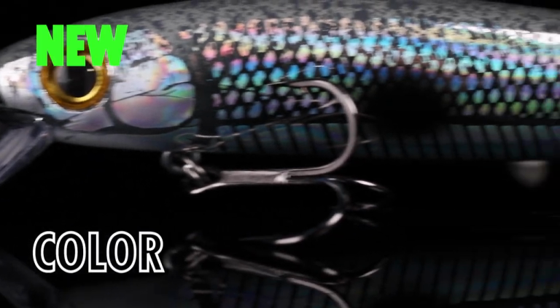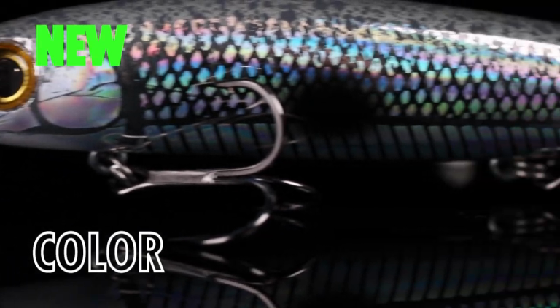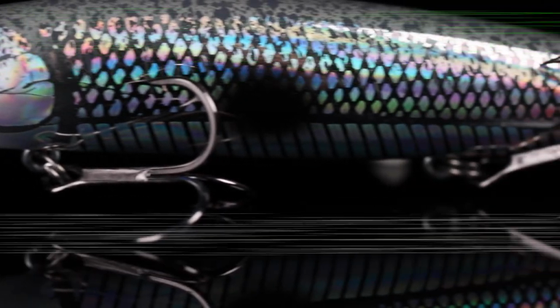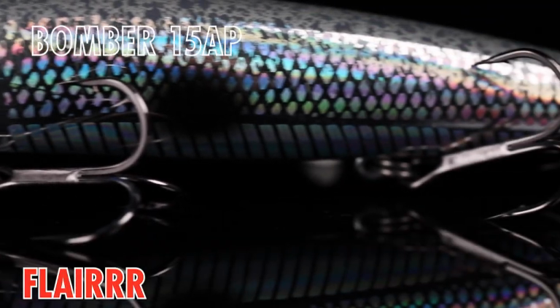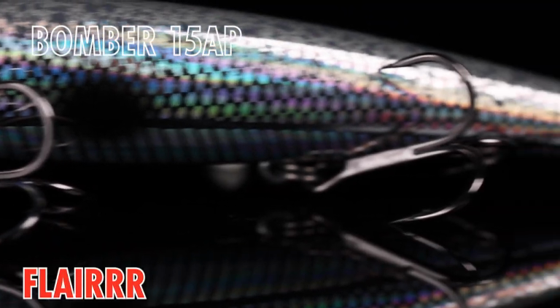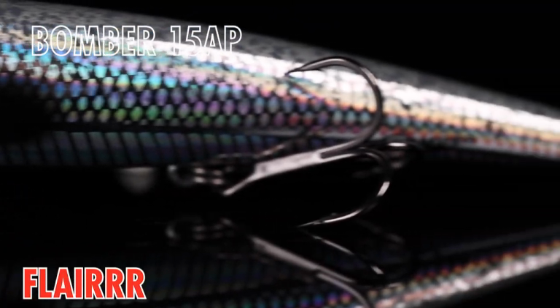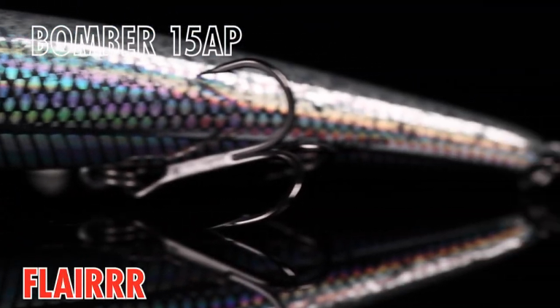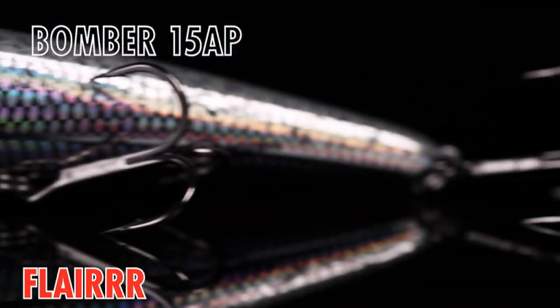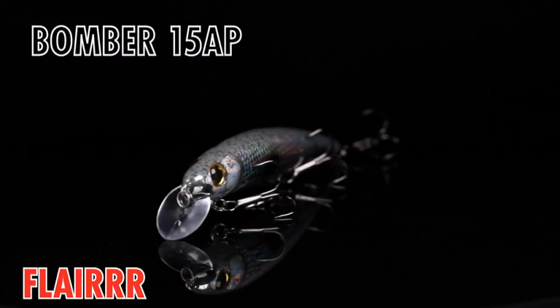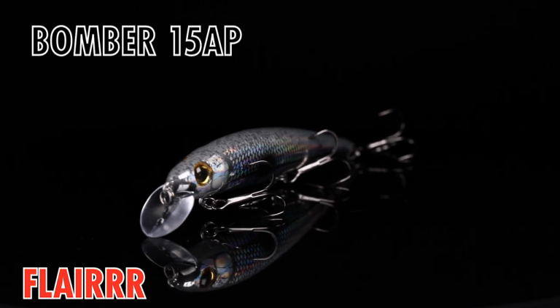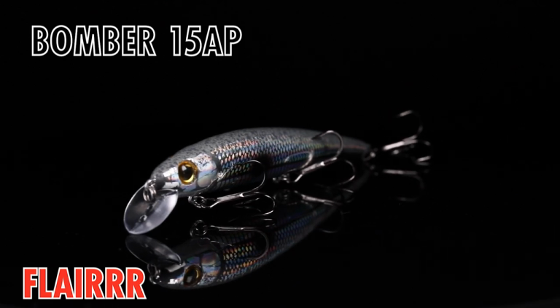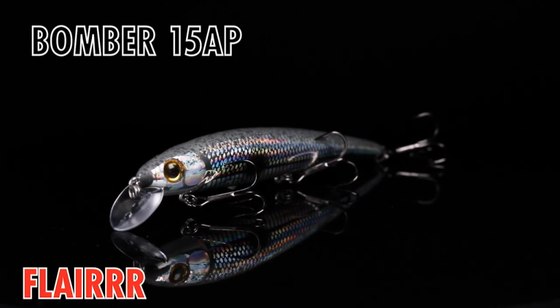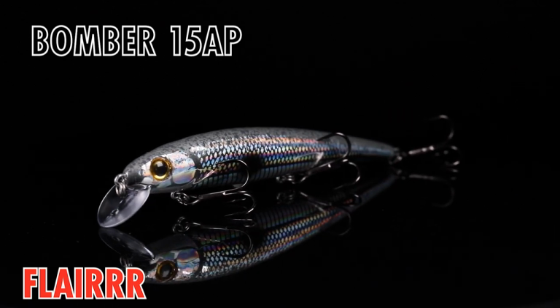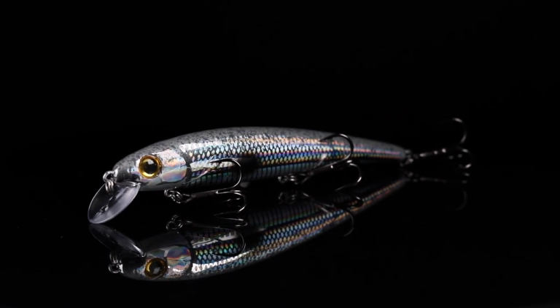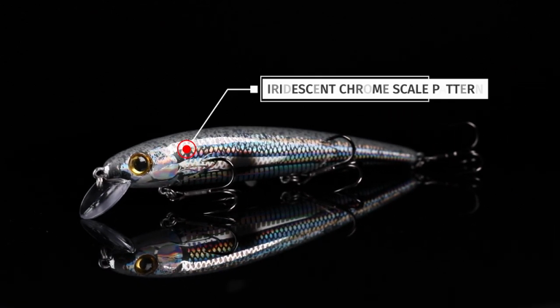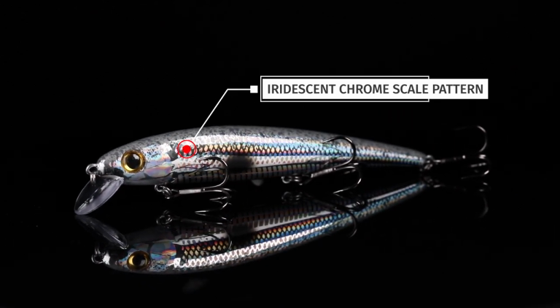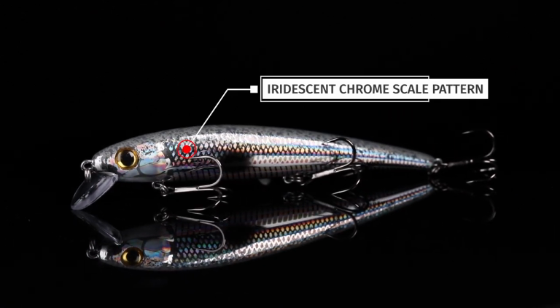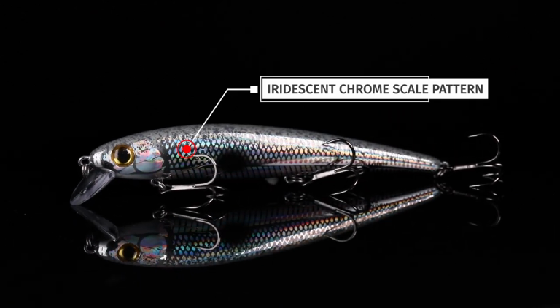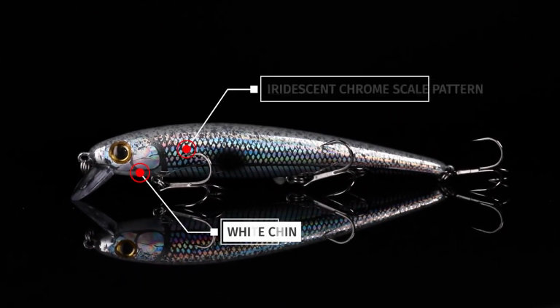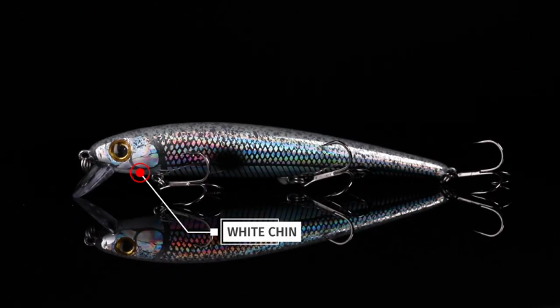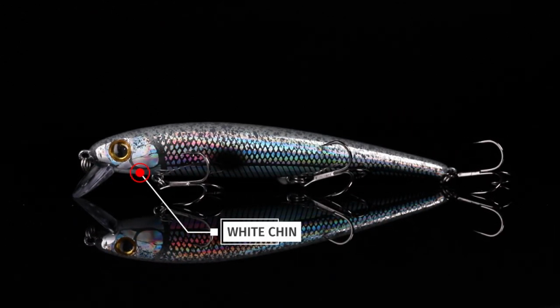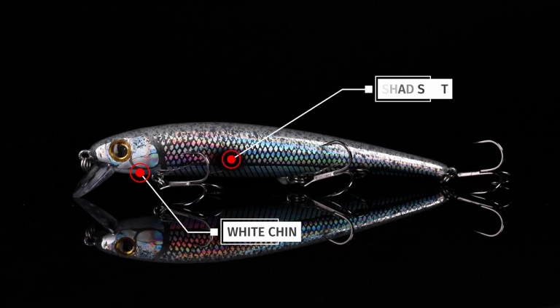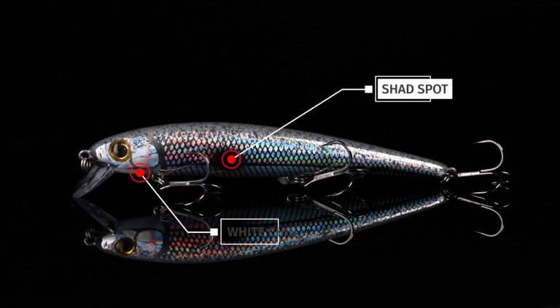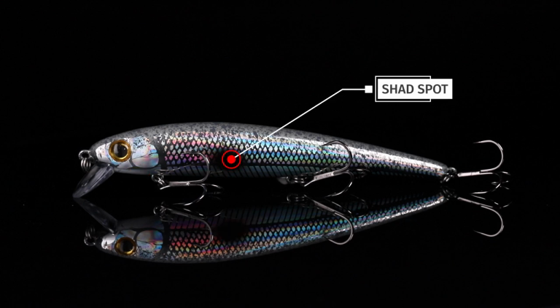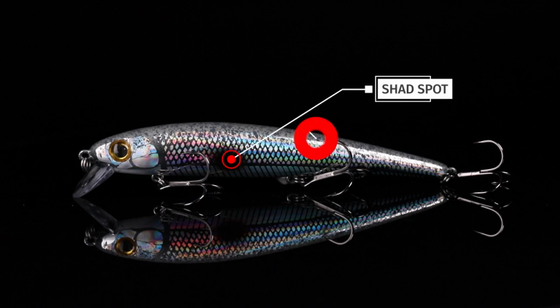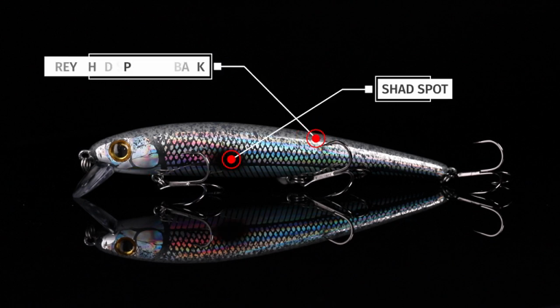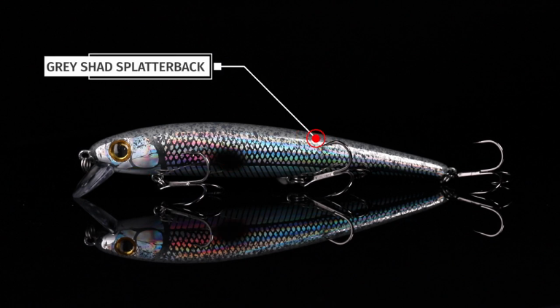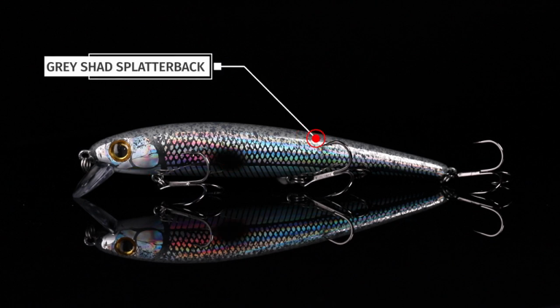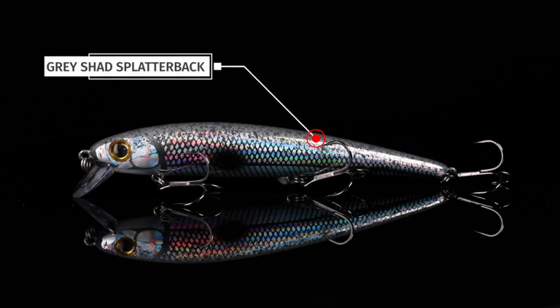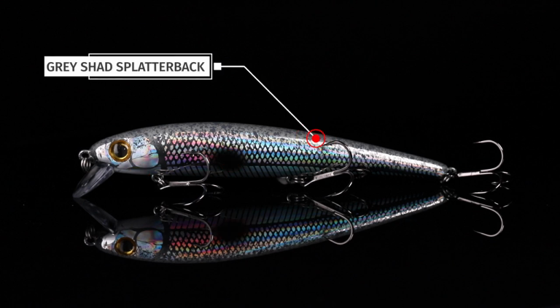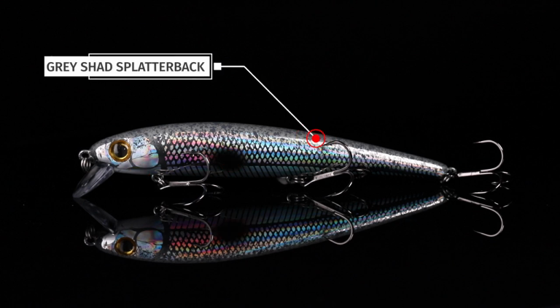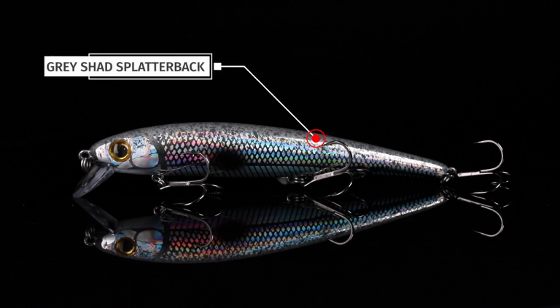This is the Color Flare in the Bomber 15 AP. This is the suspending version of the Bomber 15A, and what we did was painted a chrome-sided pattern, got a white chin on it, a nice shad dot, and a ridiculously great gray shad splatterback on this dude.